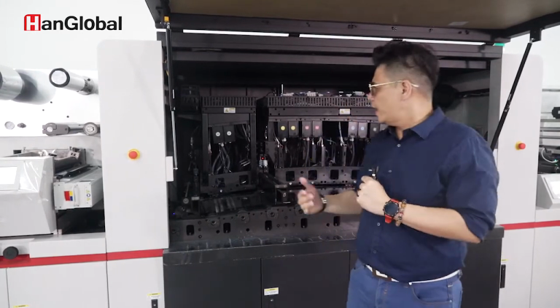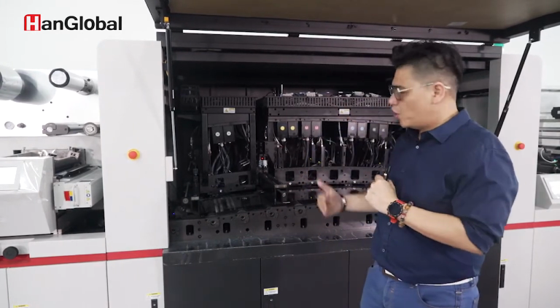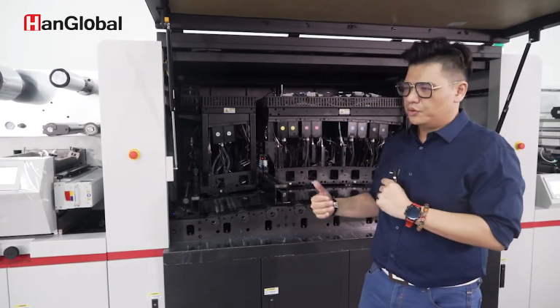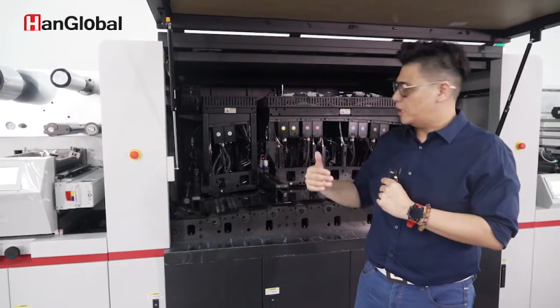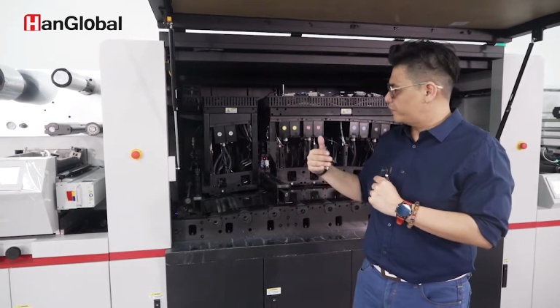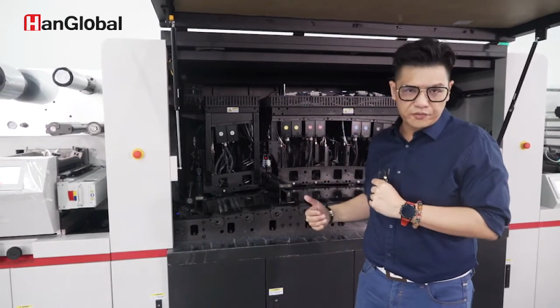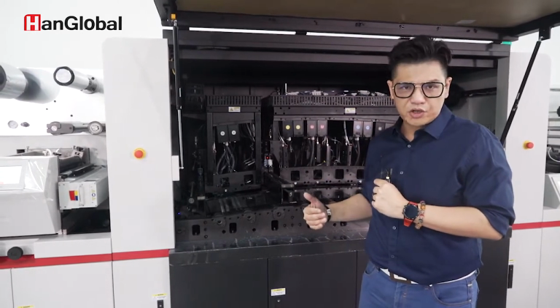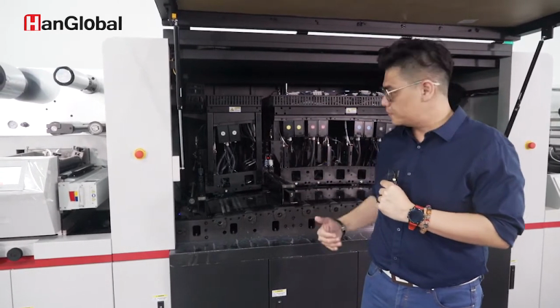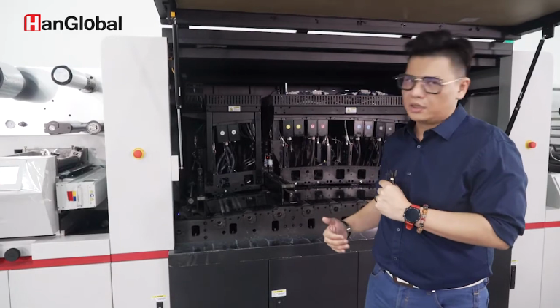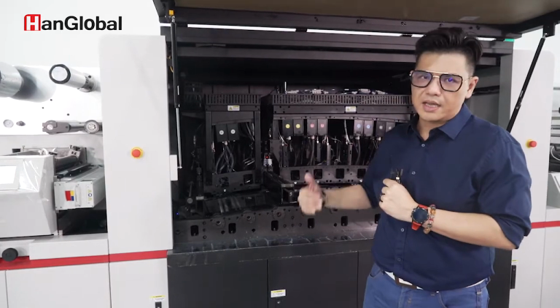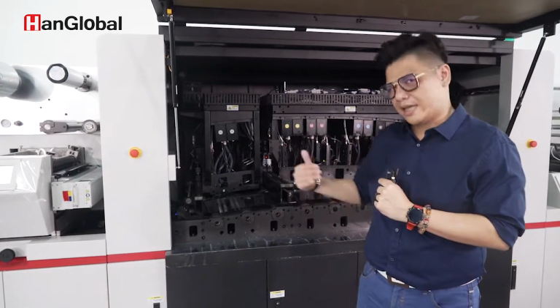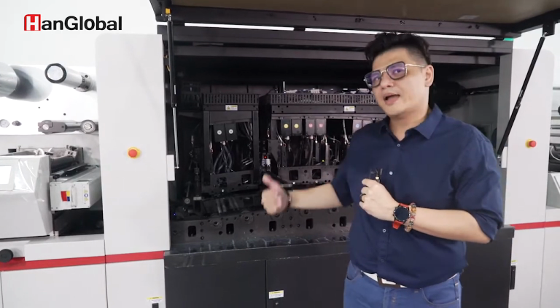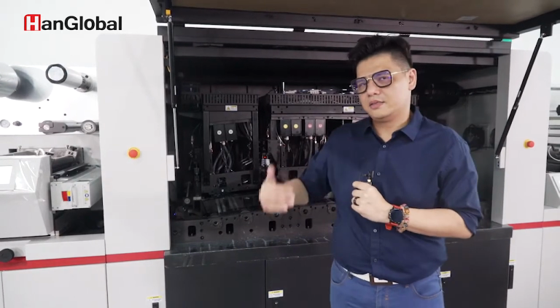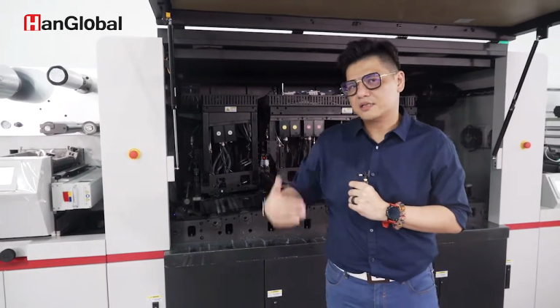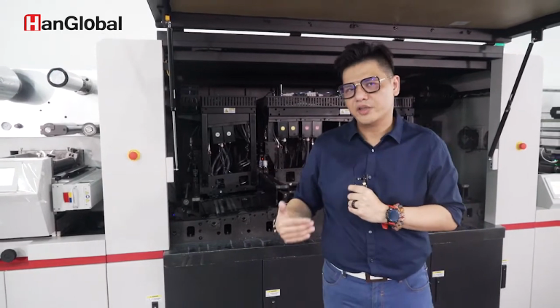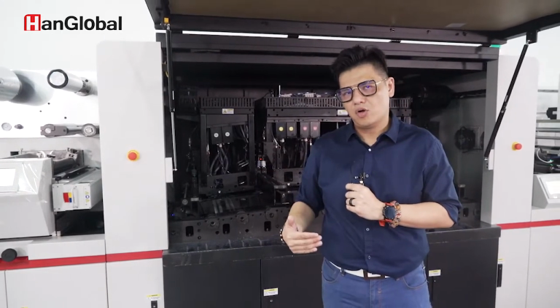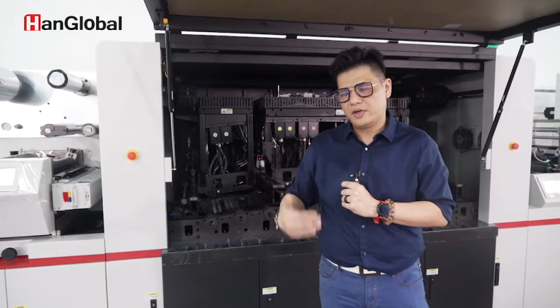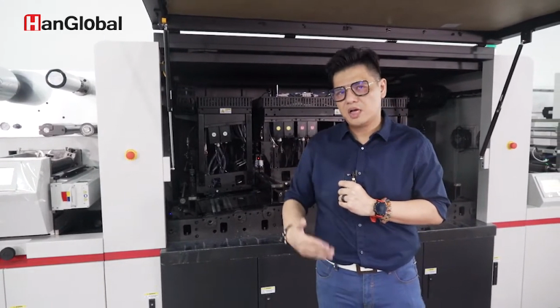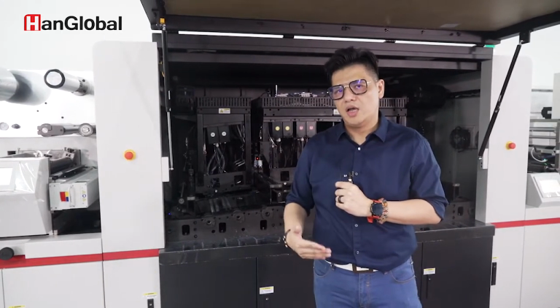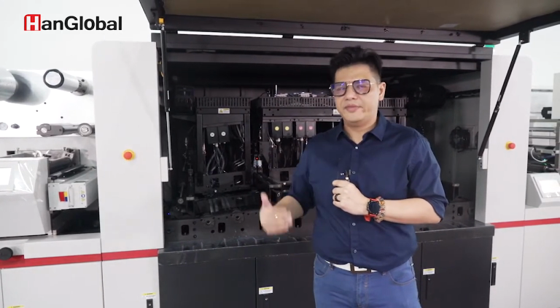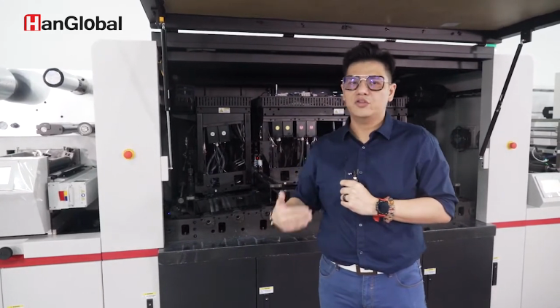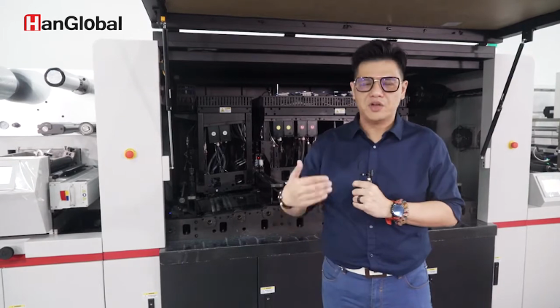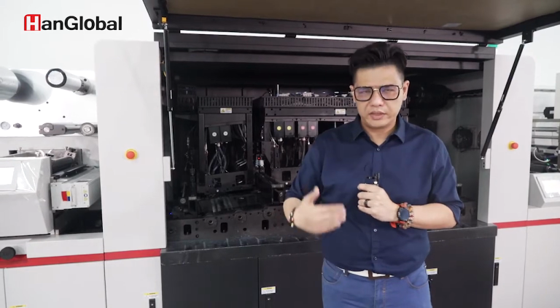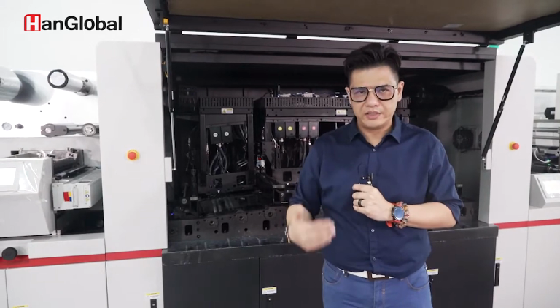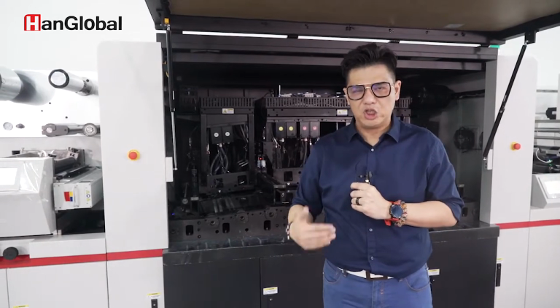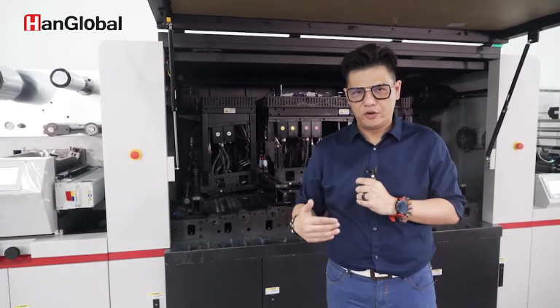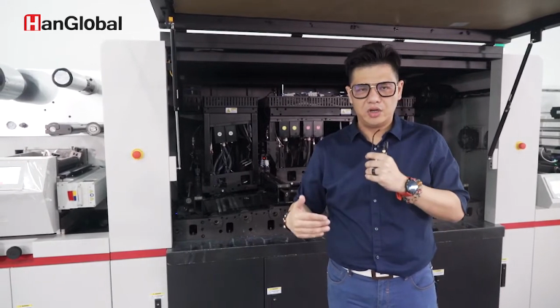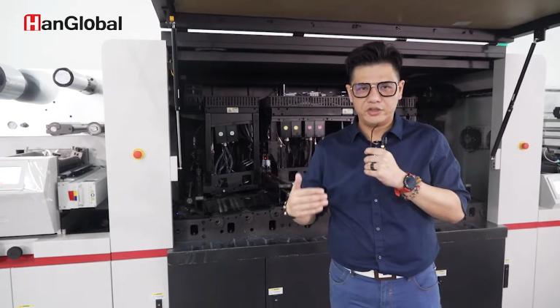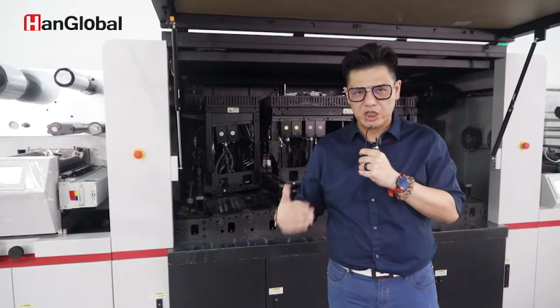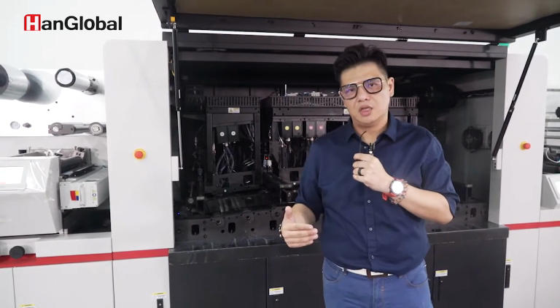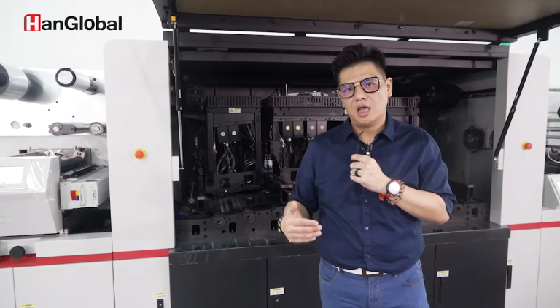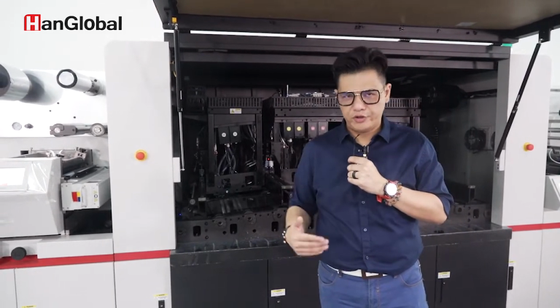With this special feature, the customer can buy the existing 600 dpi machine now and do a future upgrade if they see the need. In the future, they simply buy the heads from us, we come to their site and do an on-site upgrade — within two to three hours, the machine is 1200 dpi ready.